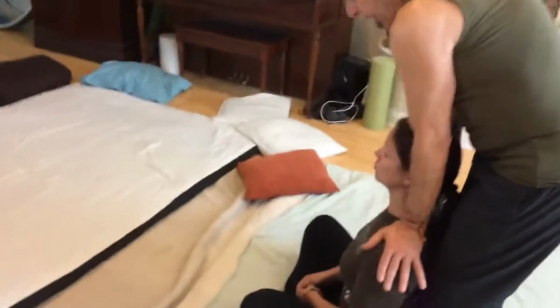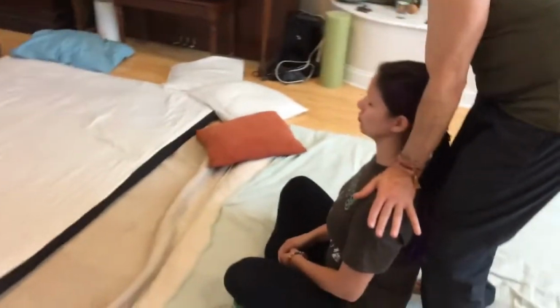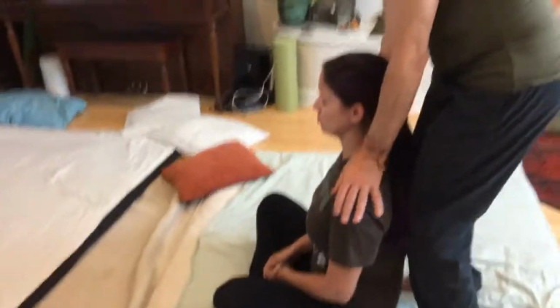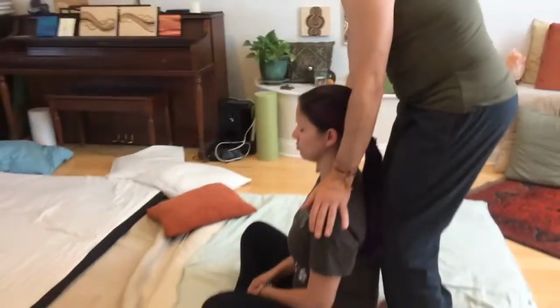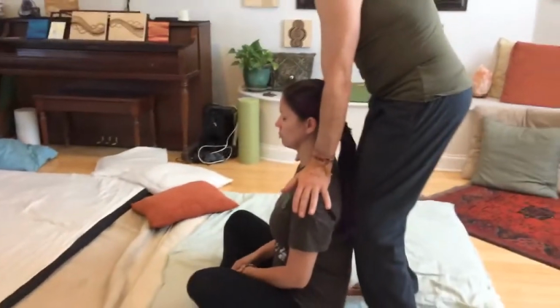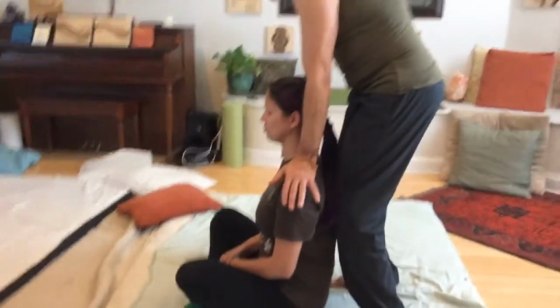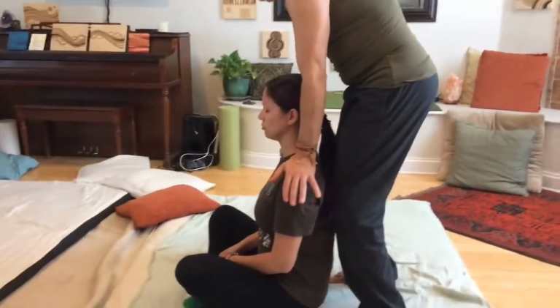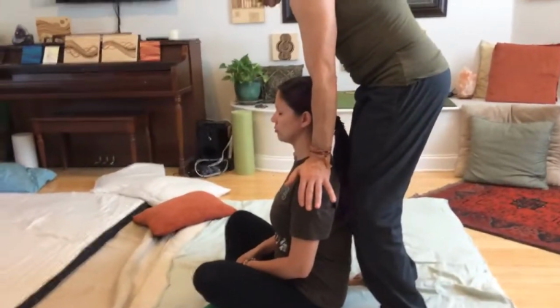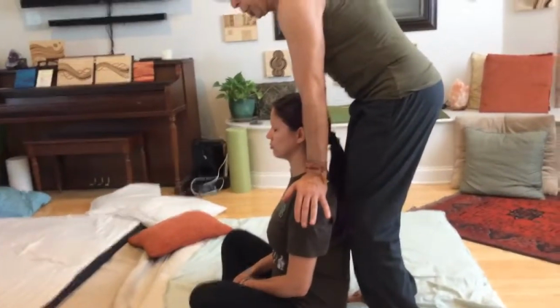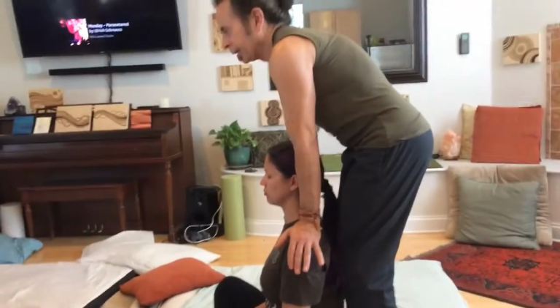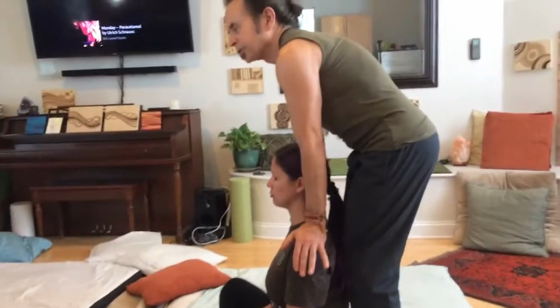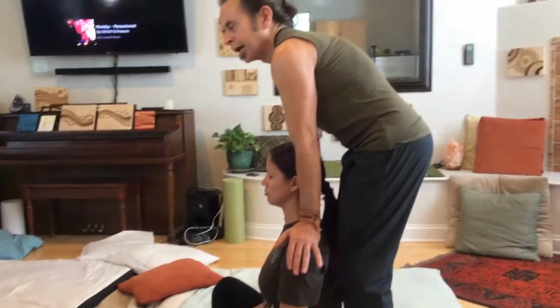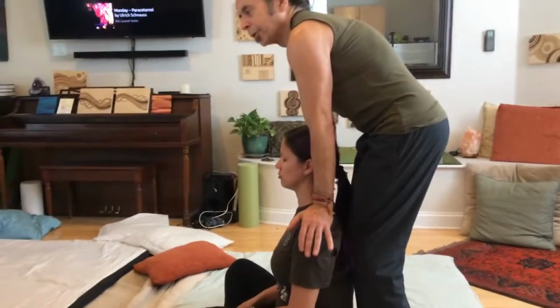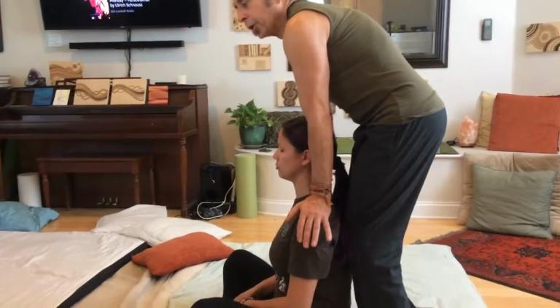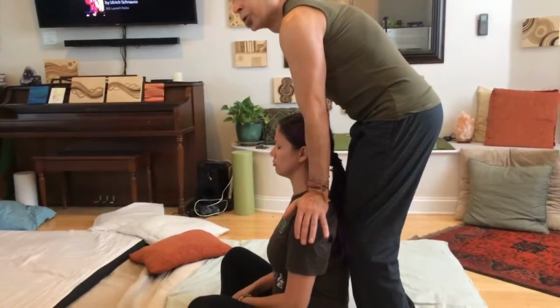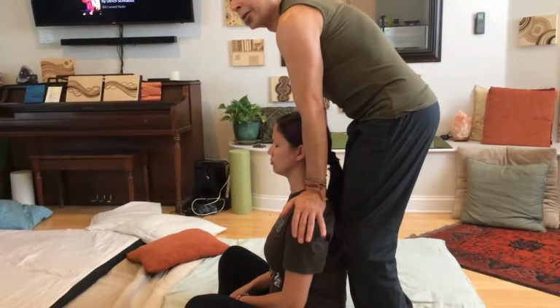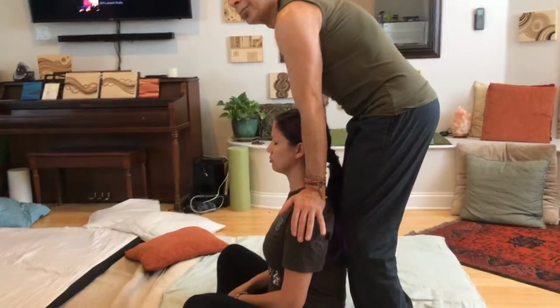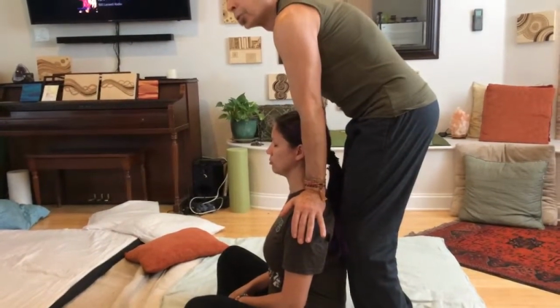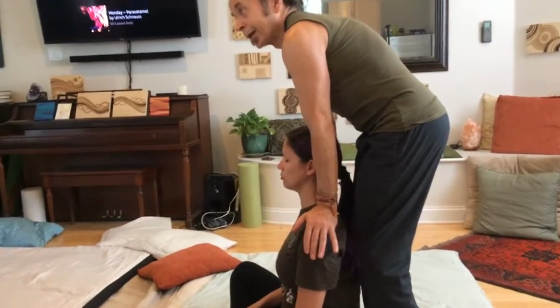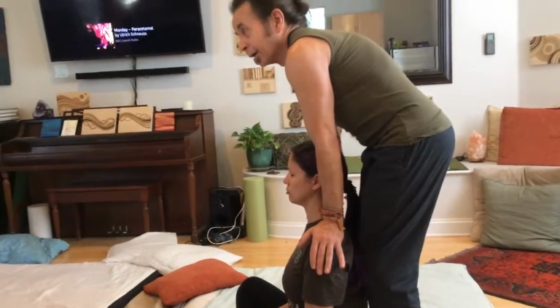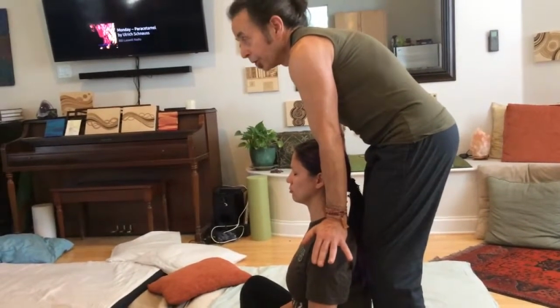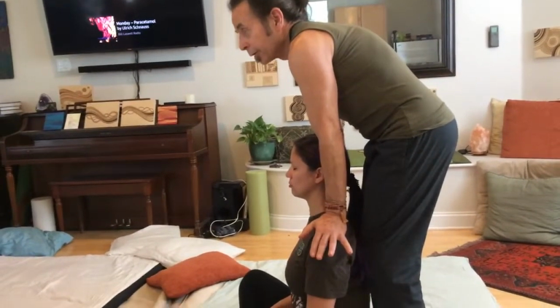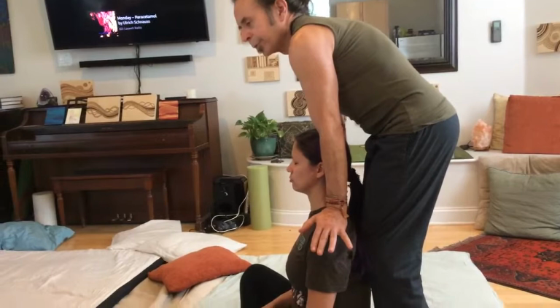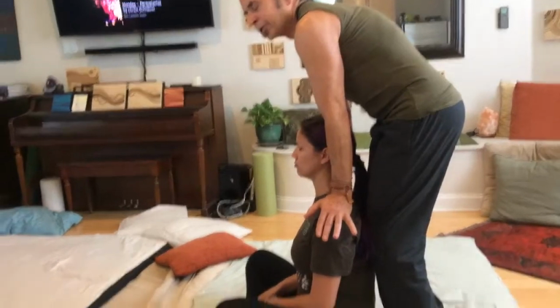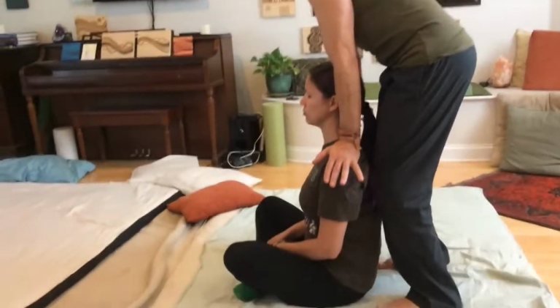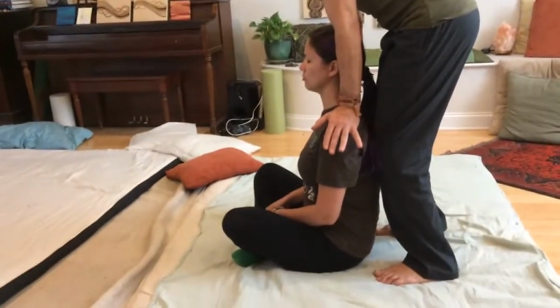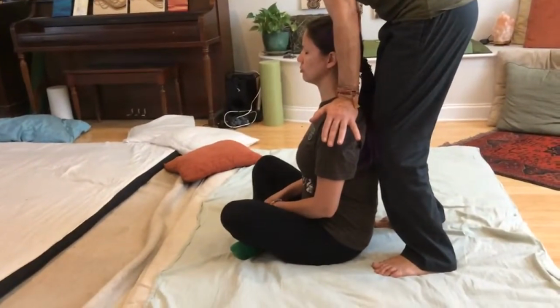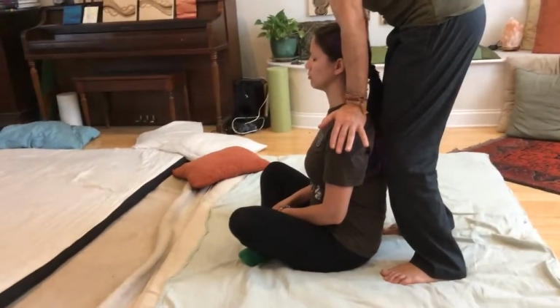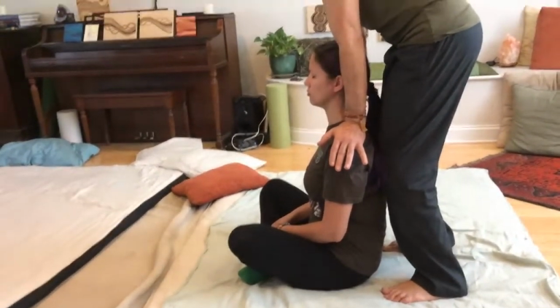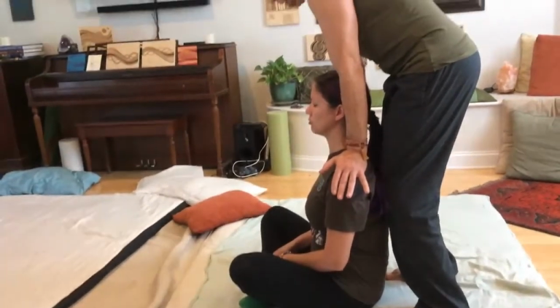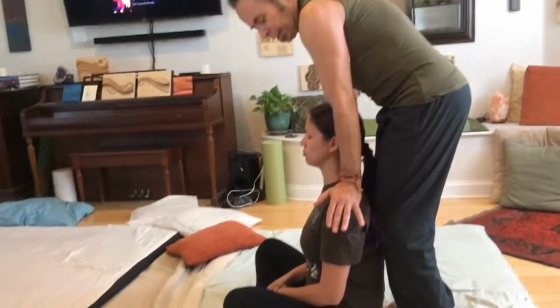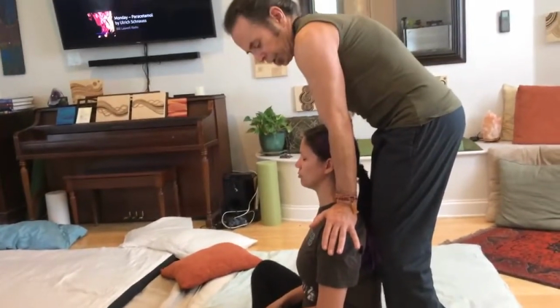When you come out laterally and depress on the acromion shelf, you get a nice stretch of the attachment of the supraspinatus. The supraspinatus goes underneath the acromion and helps stabilize the head of the humerus in the shoulder, so that's a nice stretch.